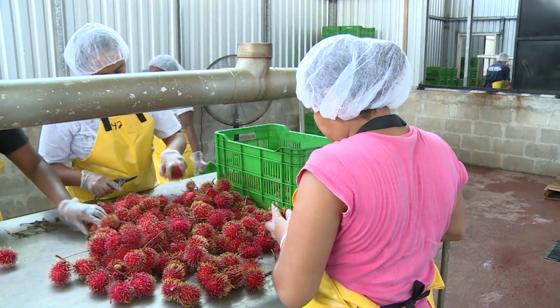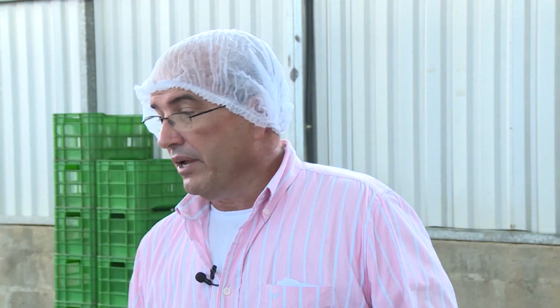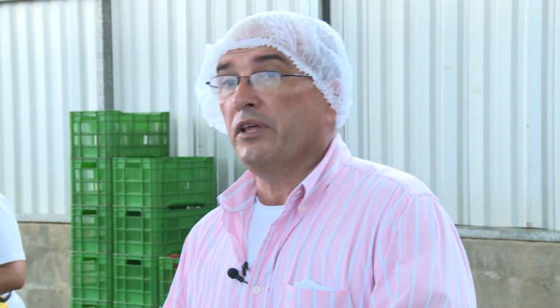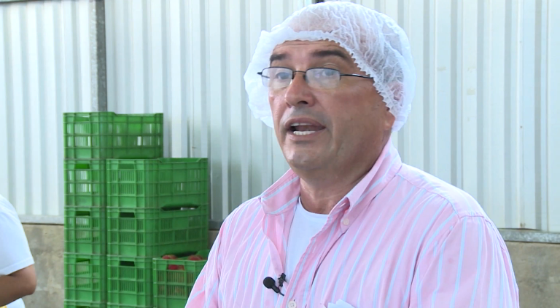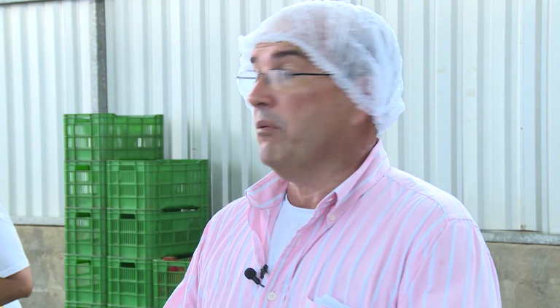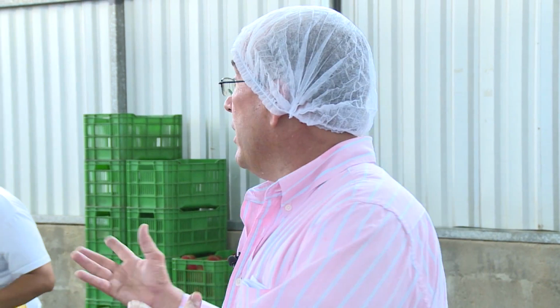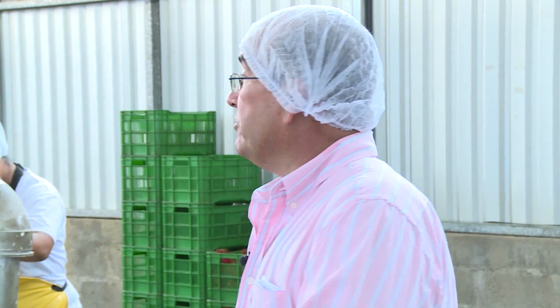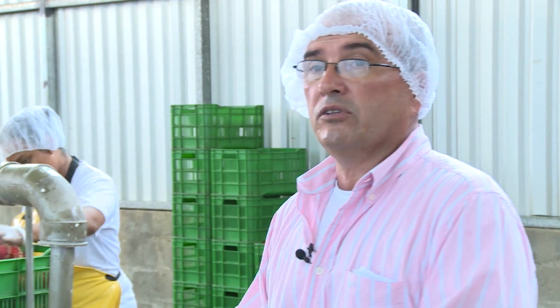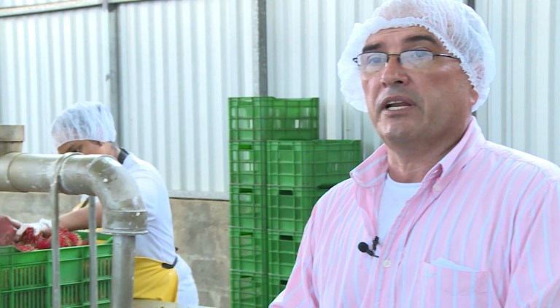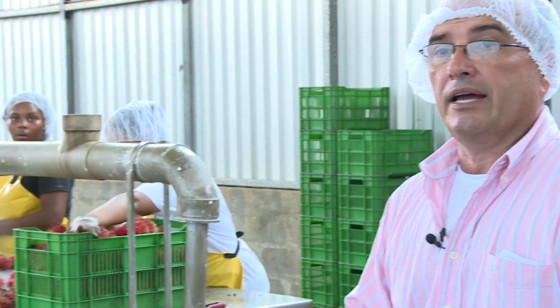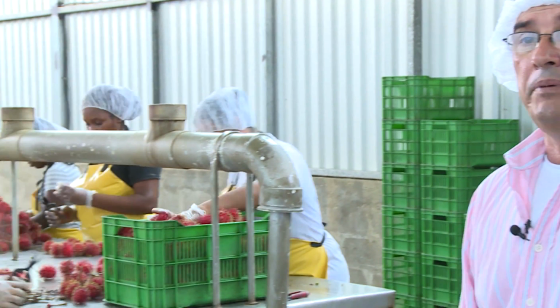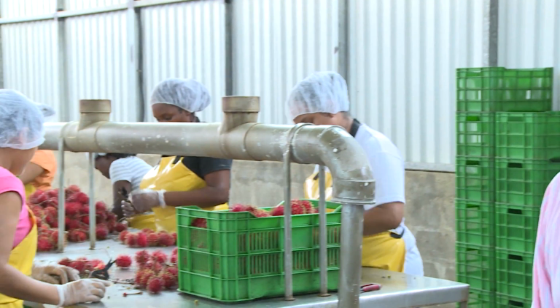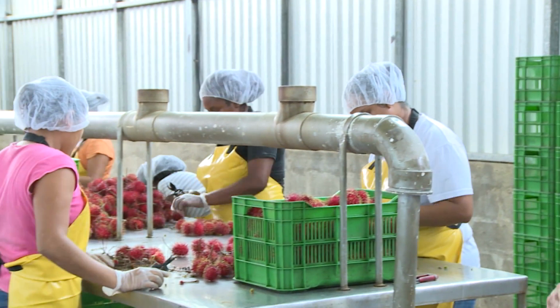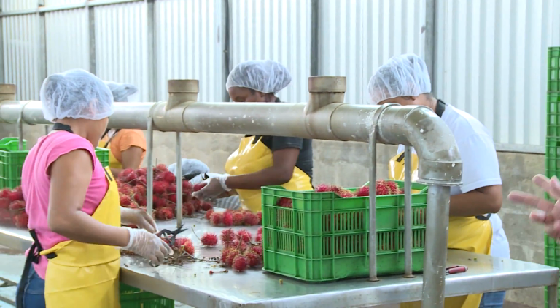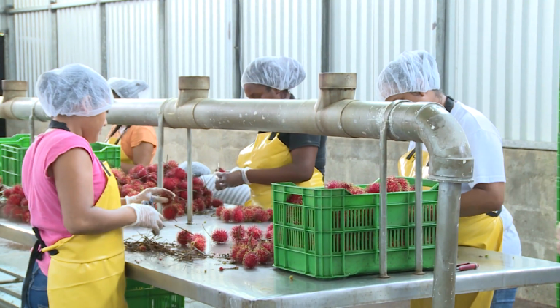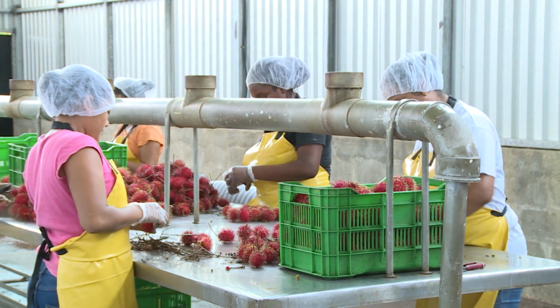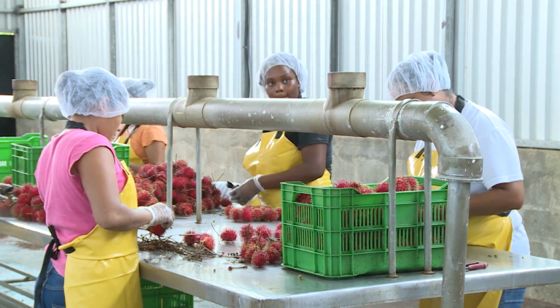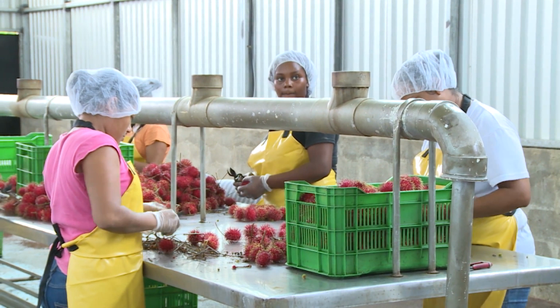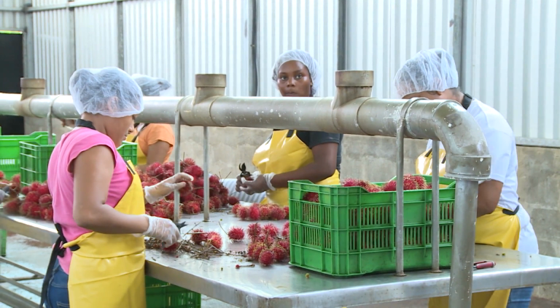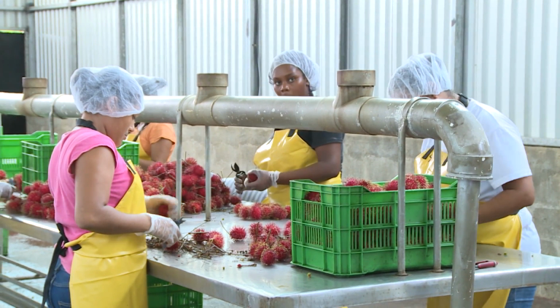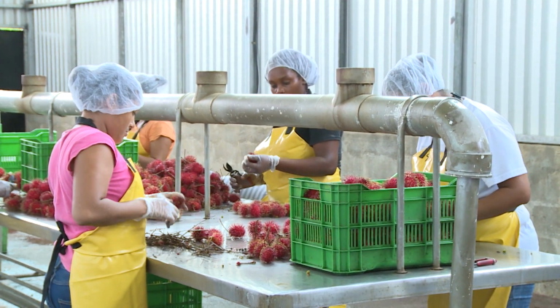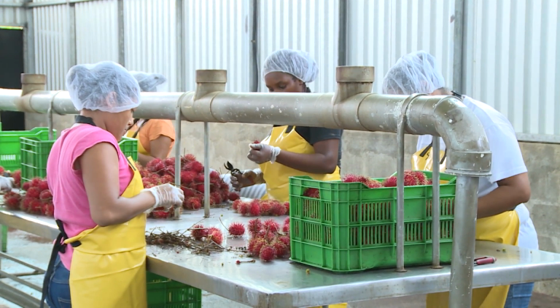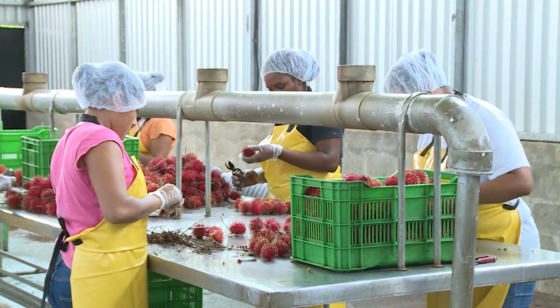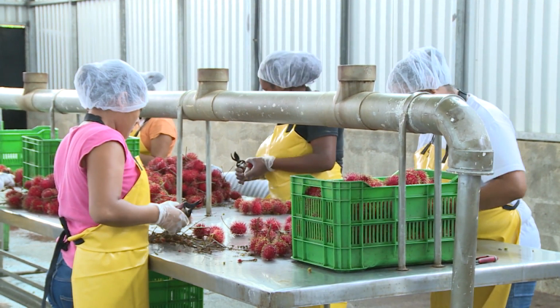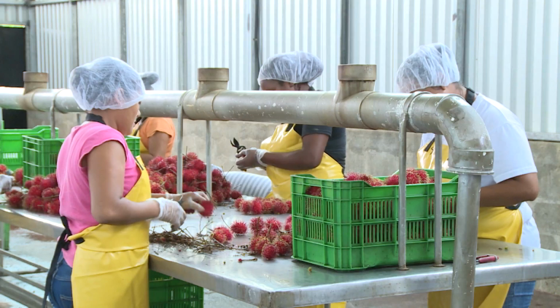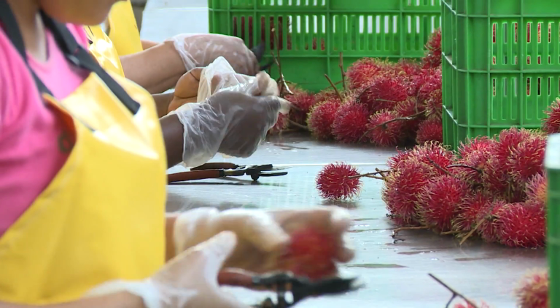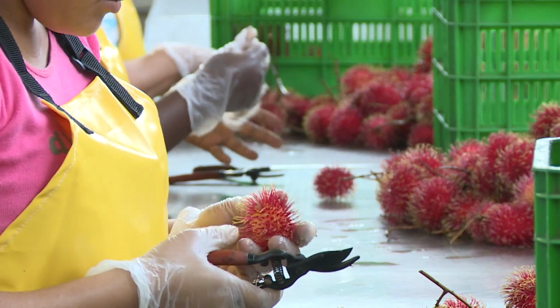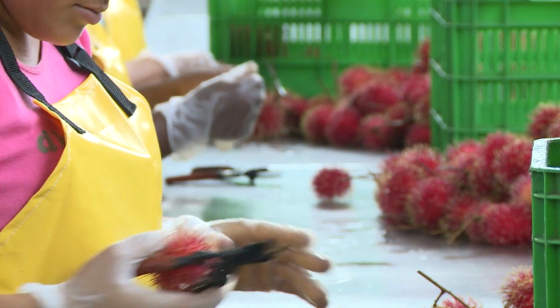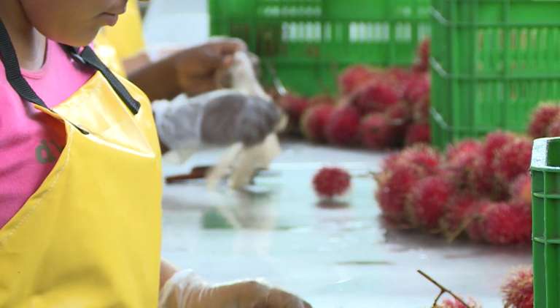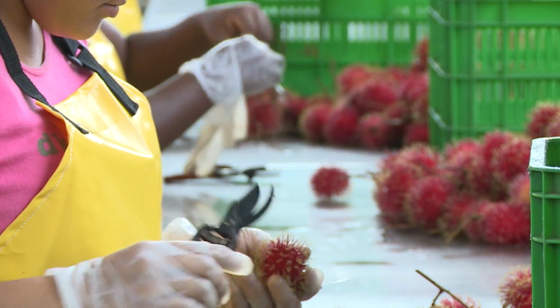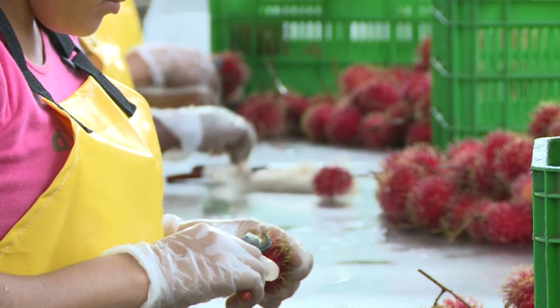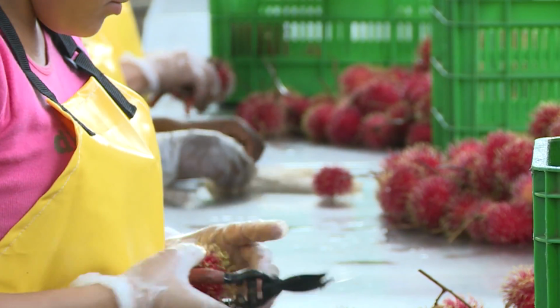Once we have finished the washing, we pass to the other section which we call the pique, where we separate the fruit from the peduncle or the stem that holds it.